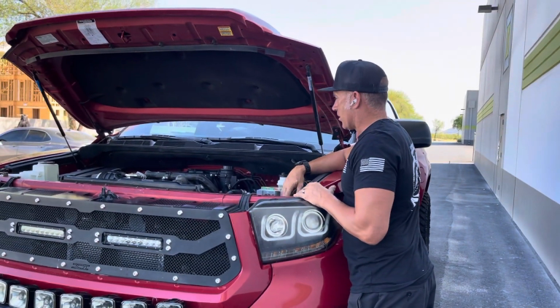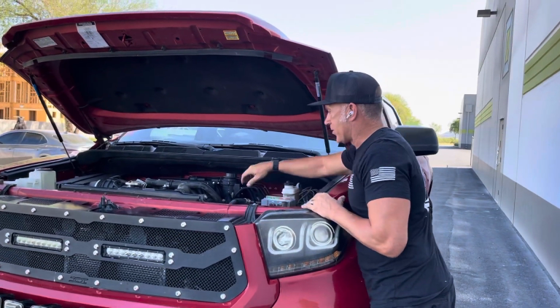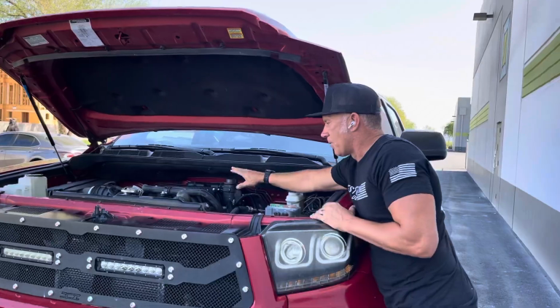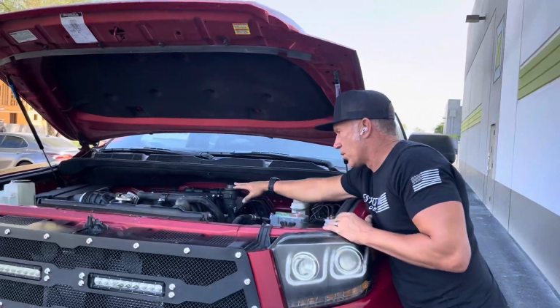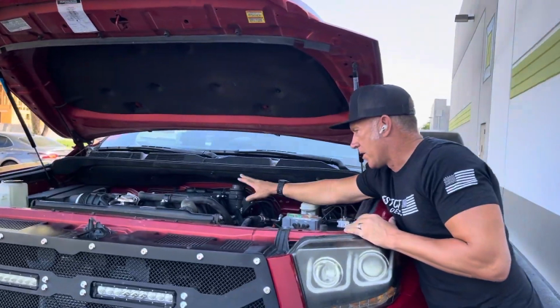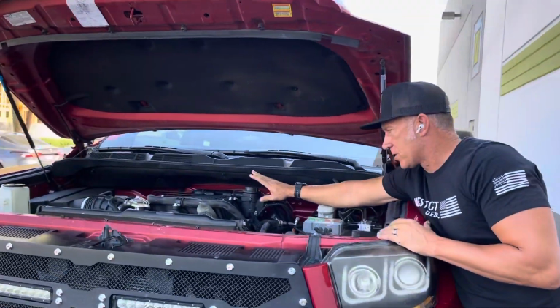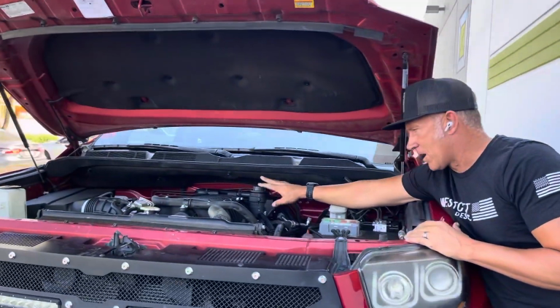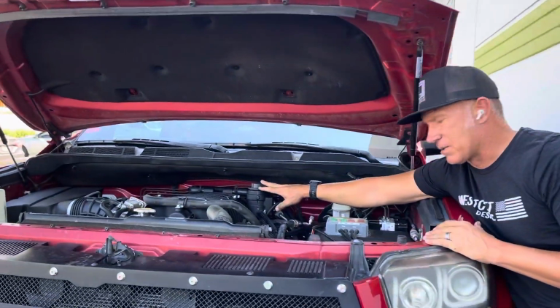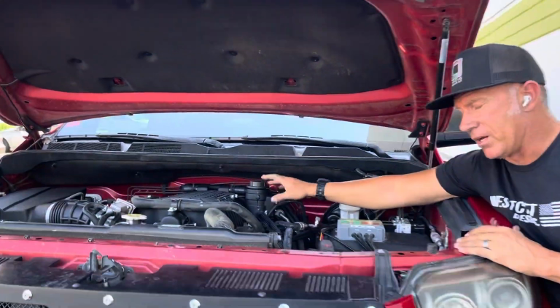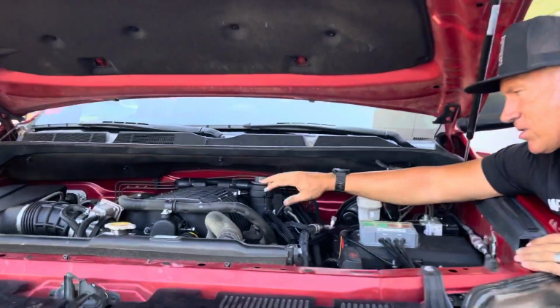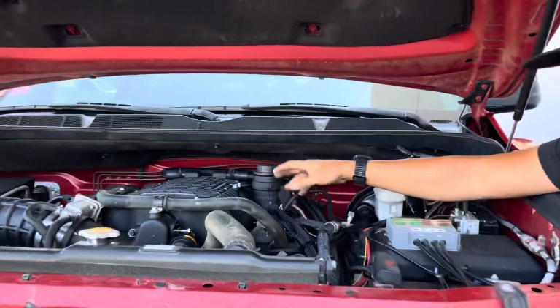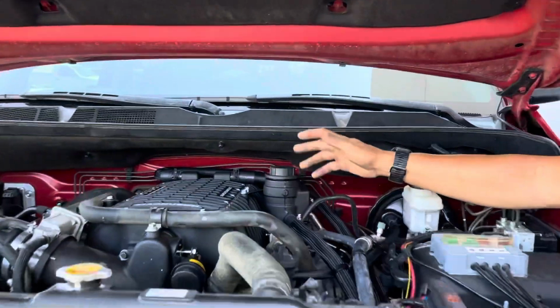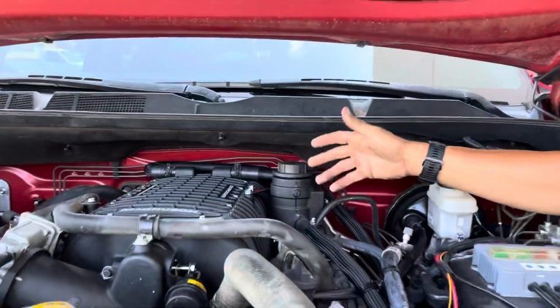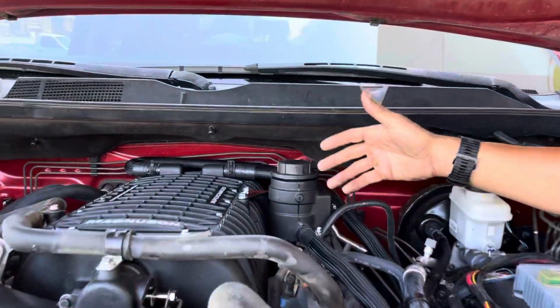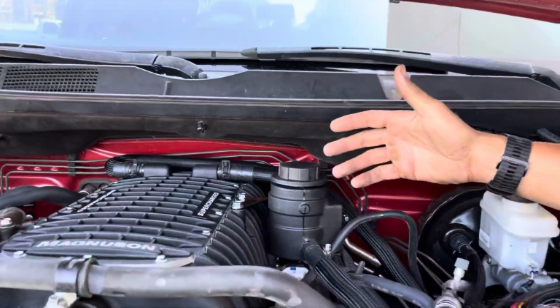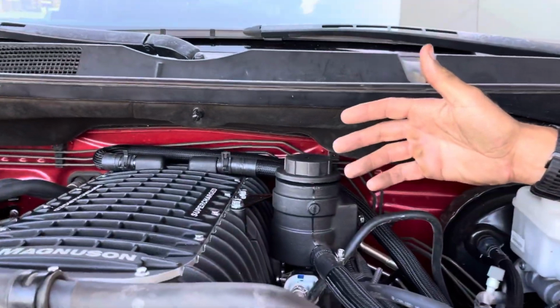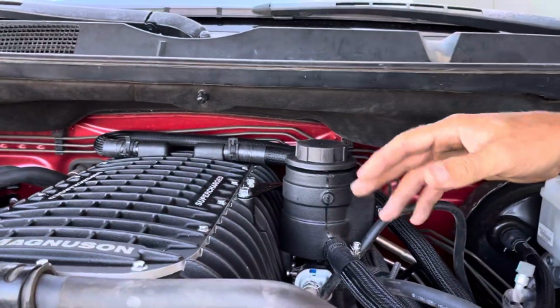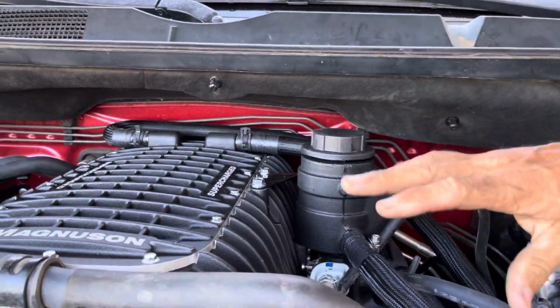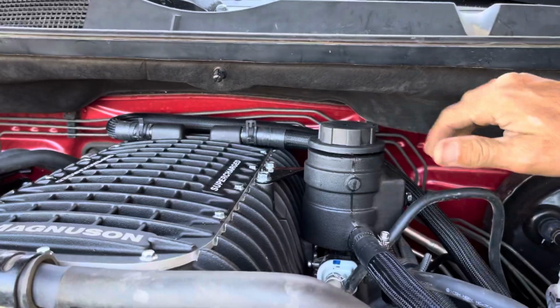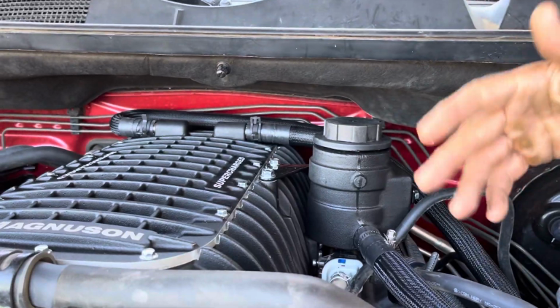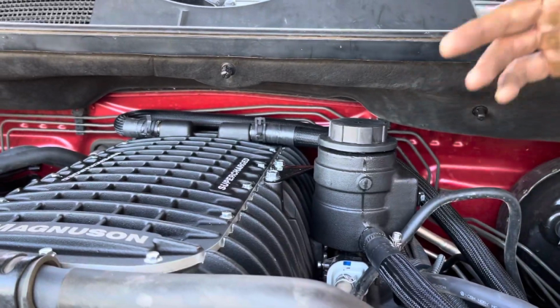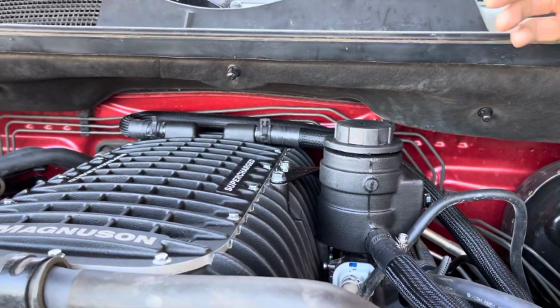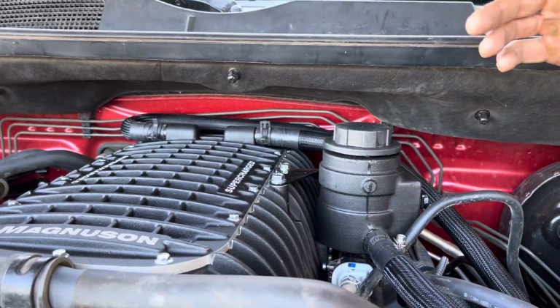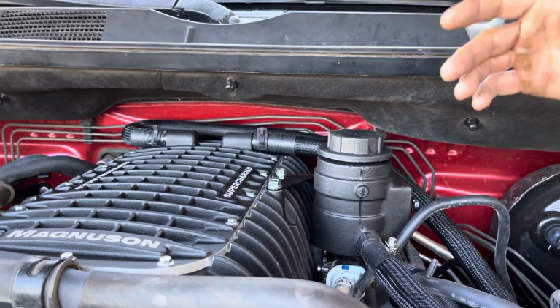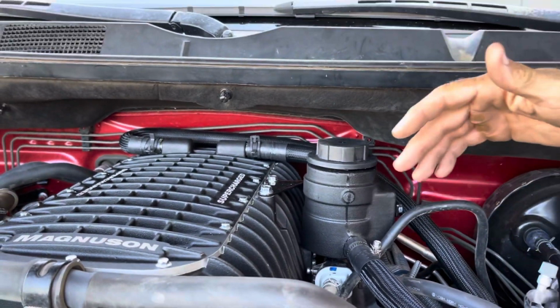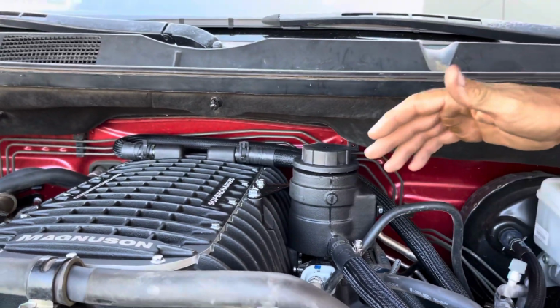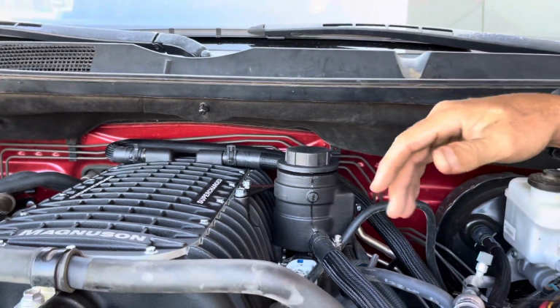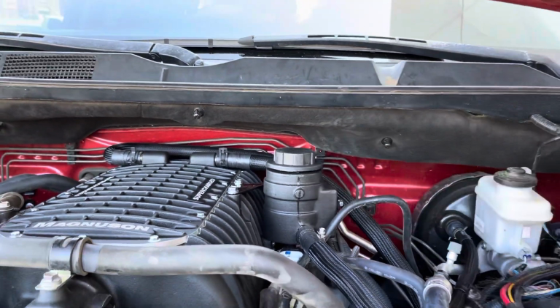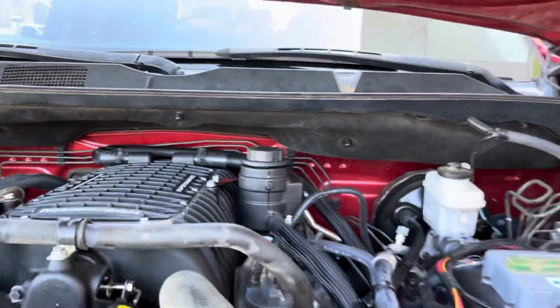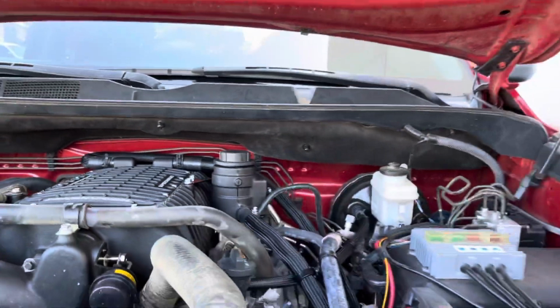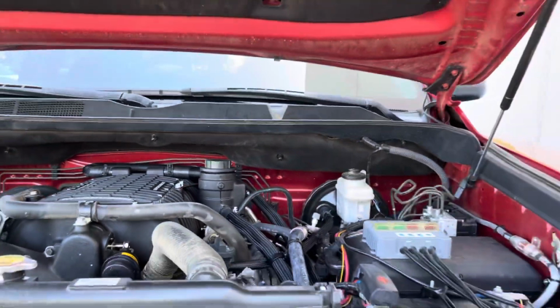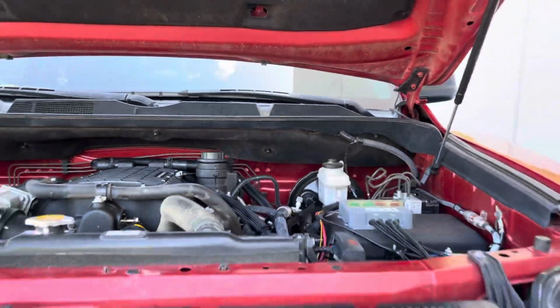It's got the upper reservoir here — they put this at the highest point so that the system will burp itself and get all the air out of the system. It's got a front-mounted intercooler up here as well.